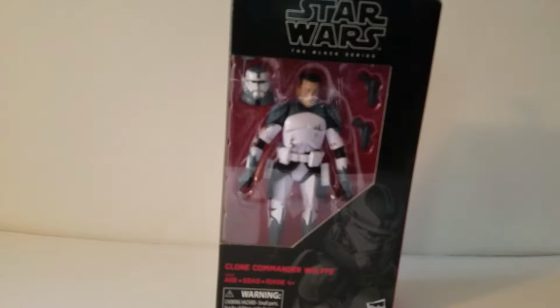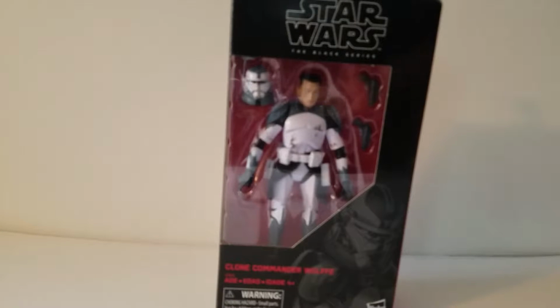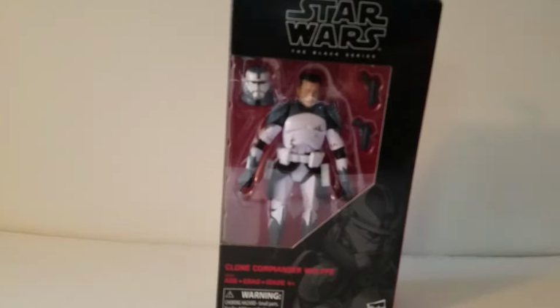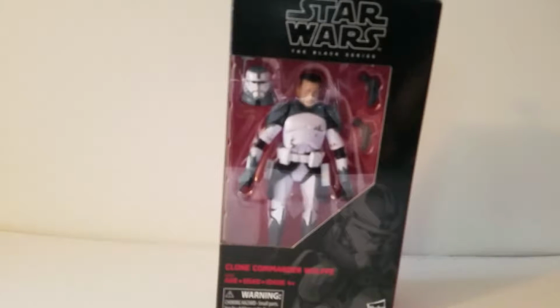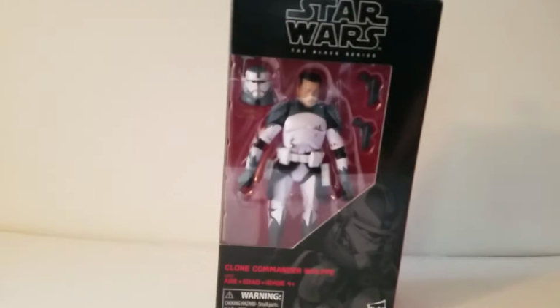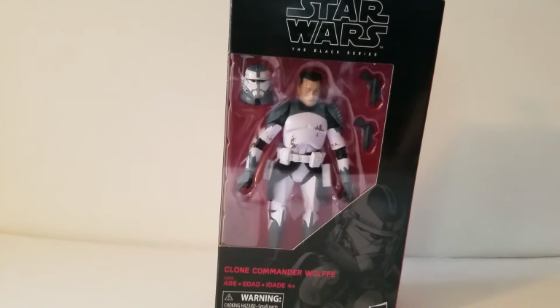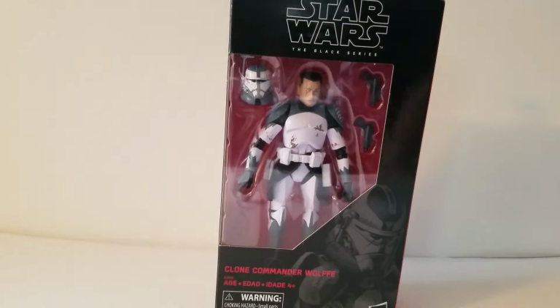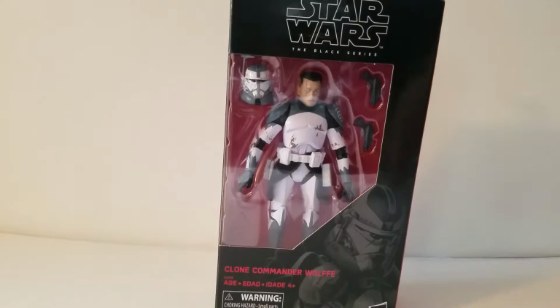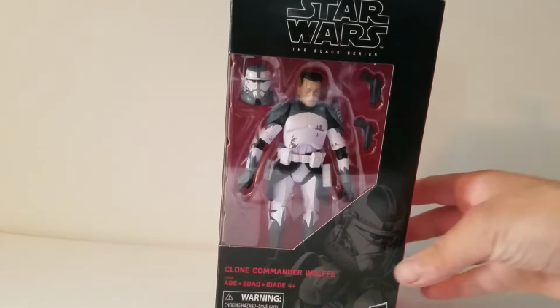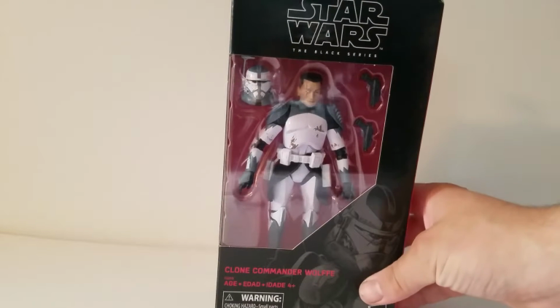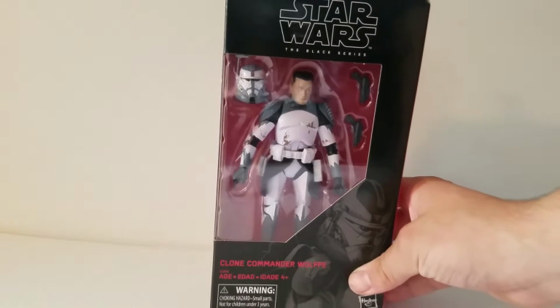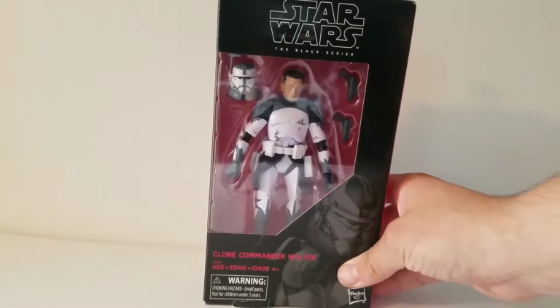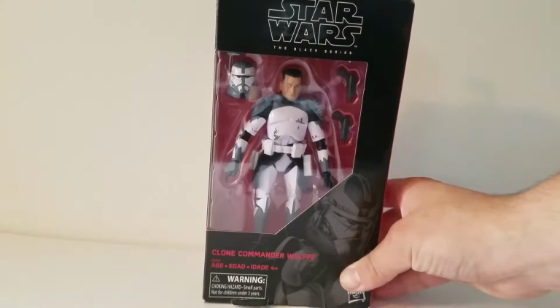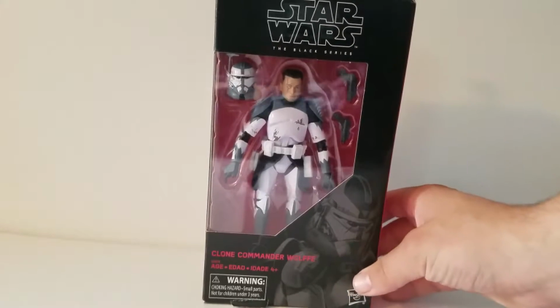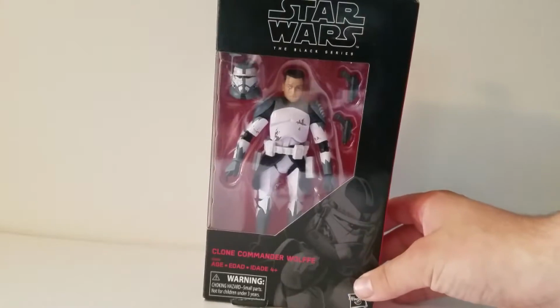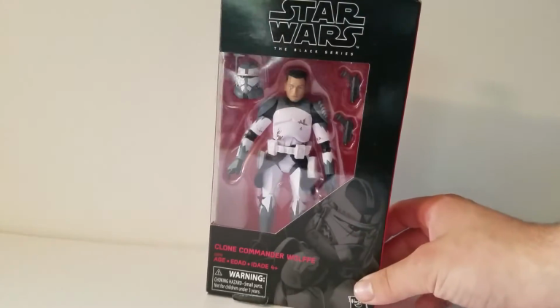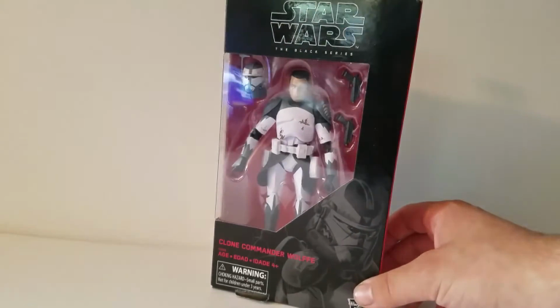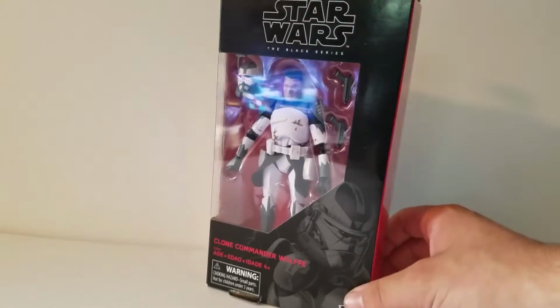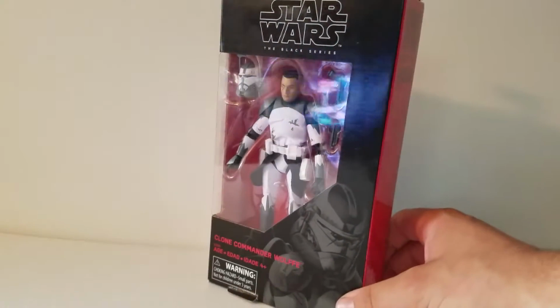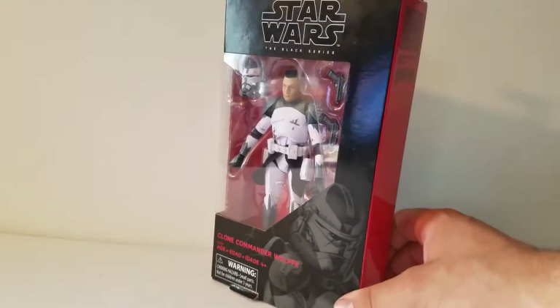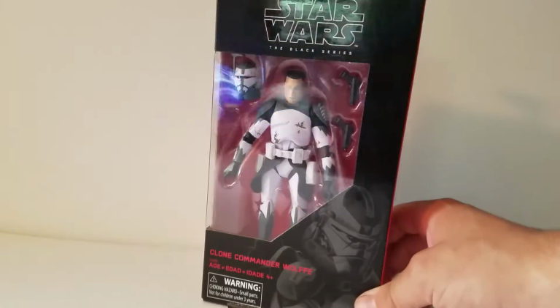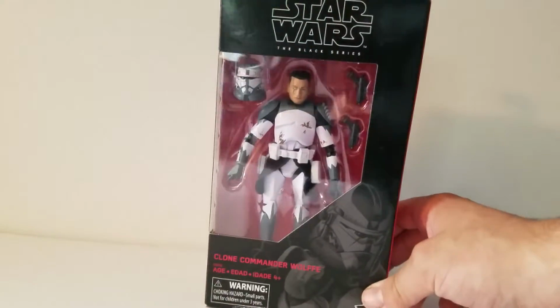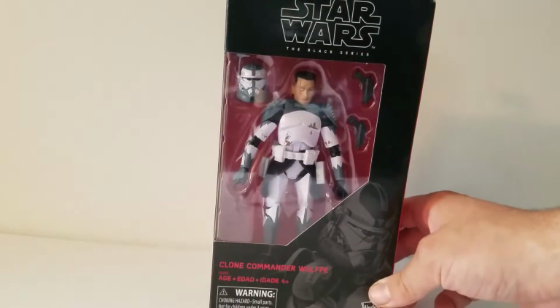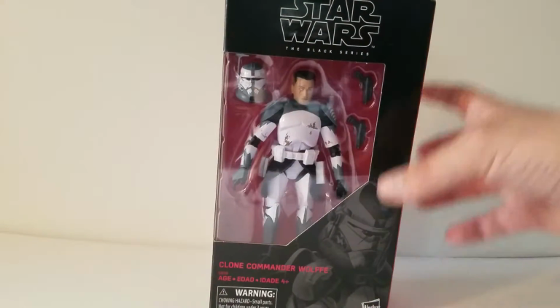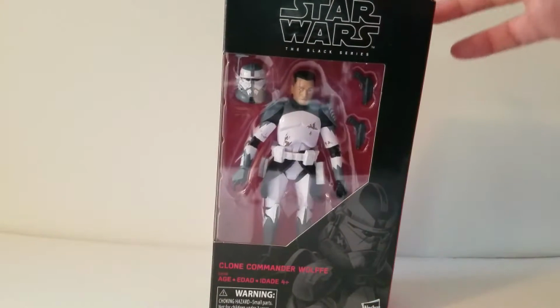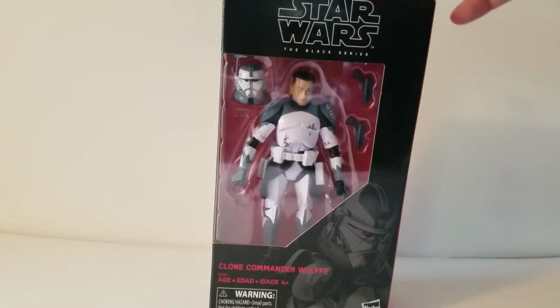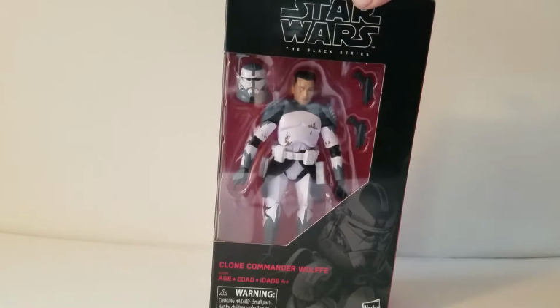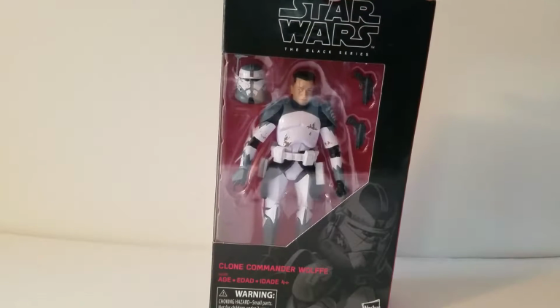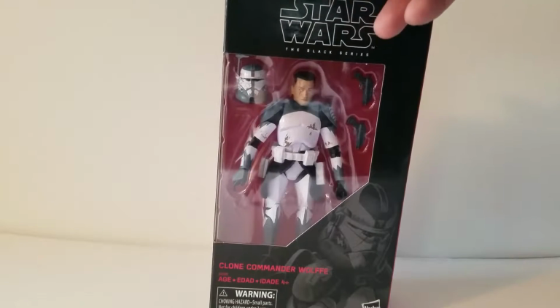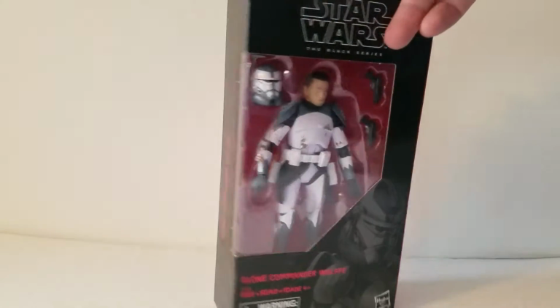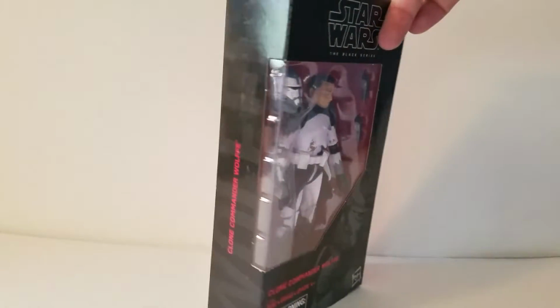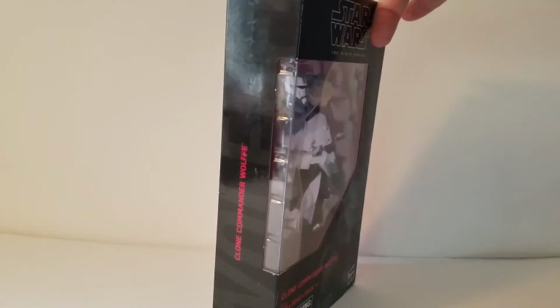Hello everybody. Today I'm going to be doing a quick unboxing of something I was really excited to find at Barnes & Noble. It is the Black Series 6 inch Clone Commander Wolf.